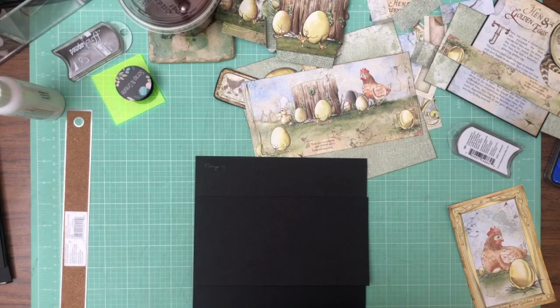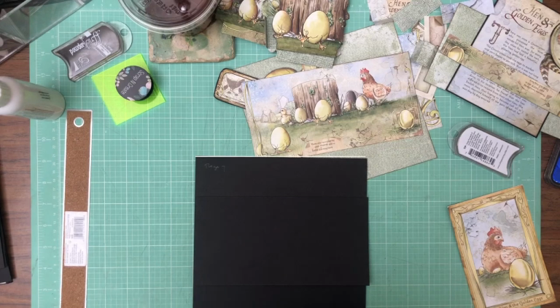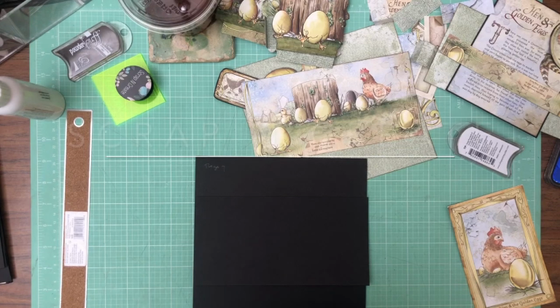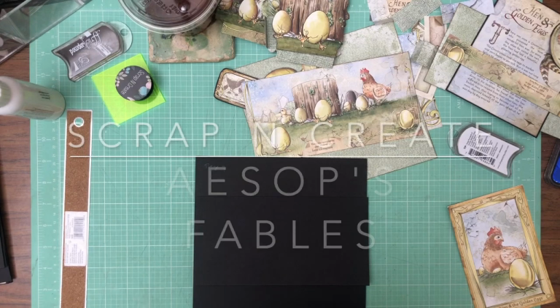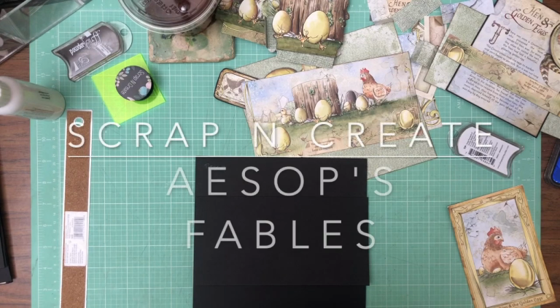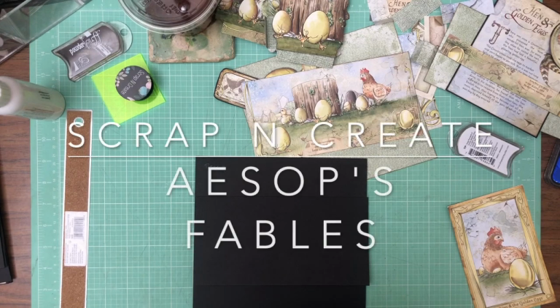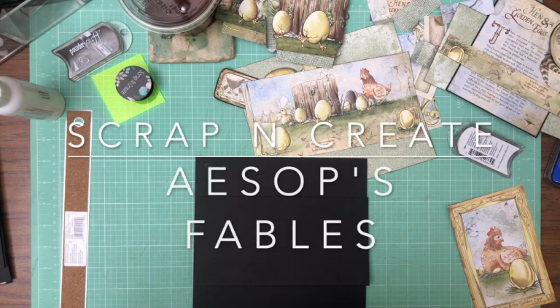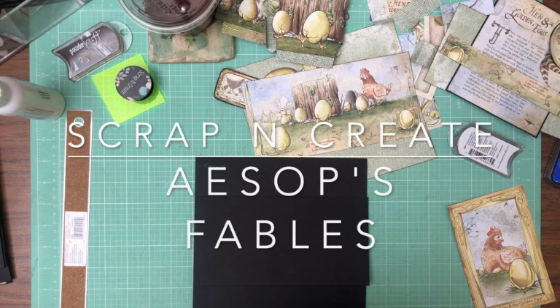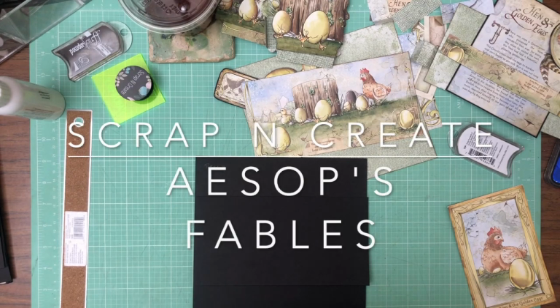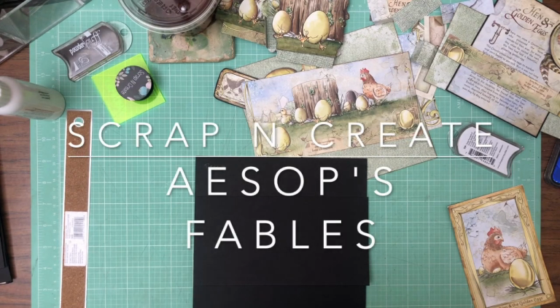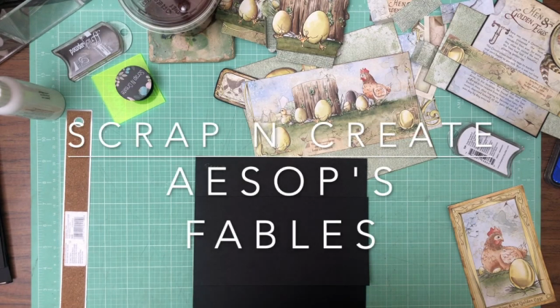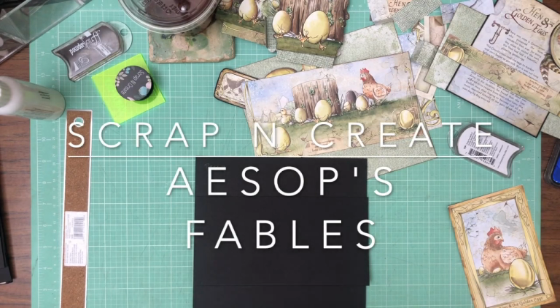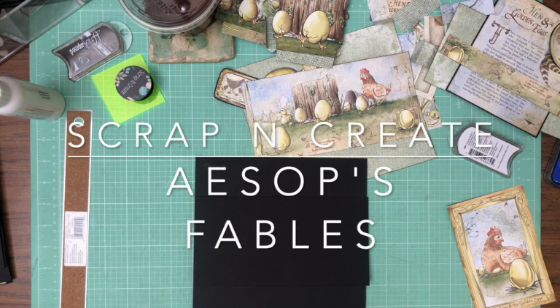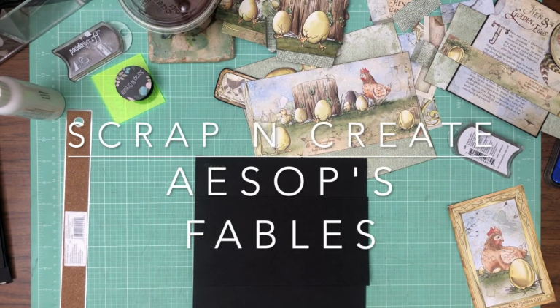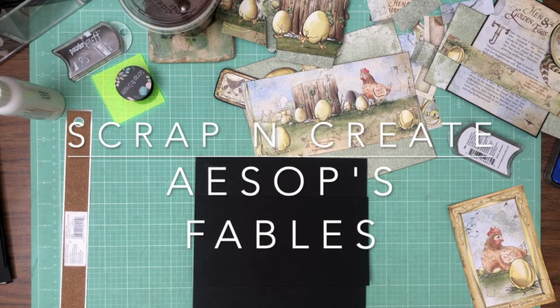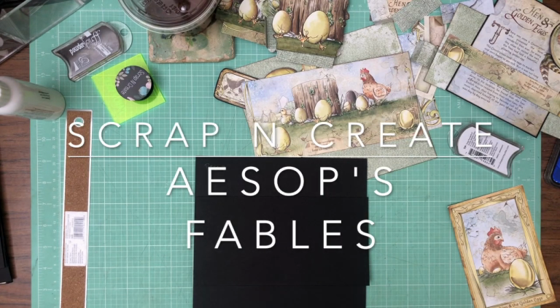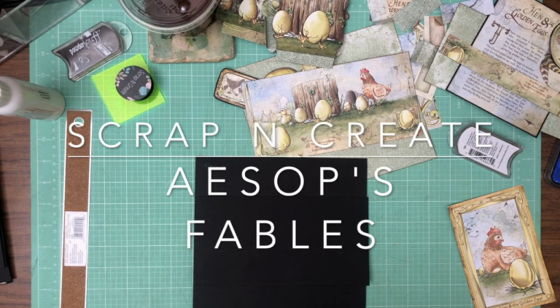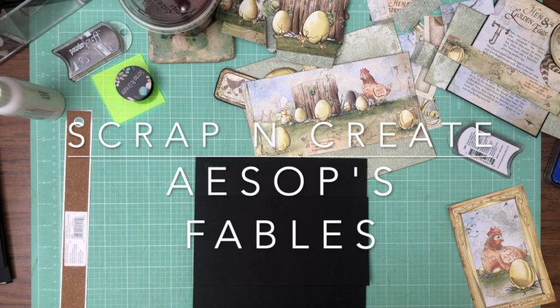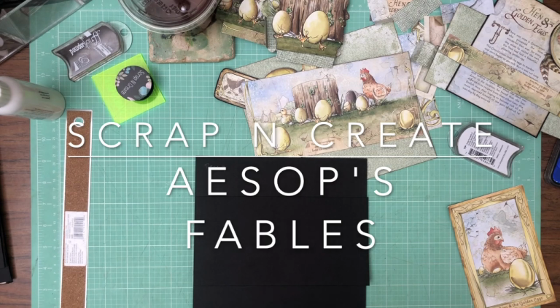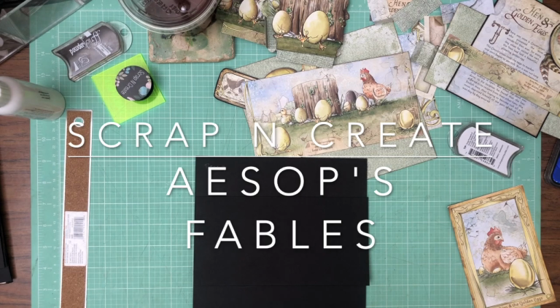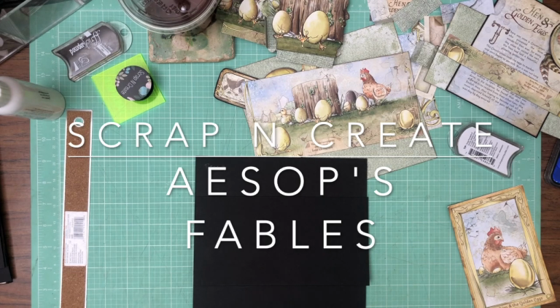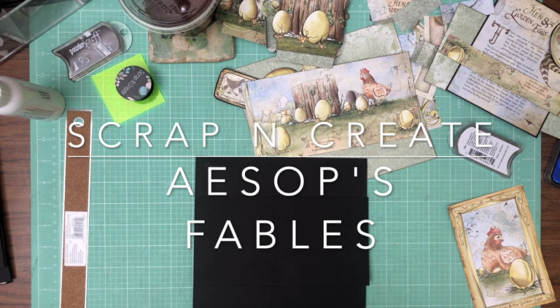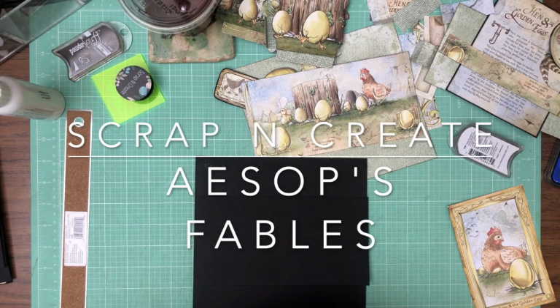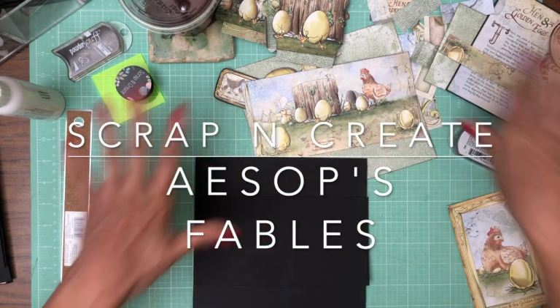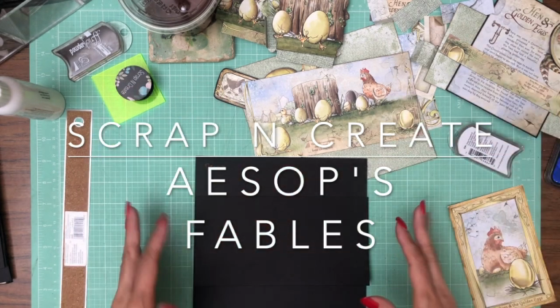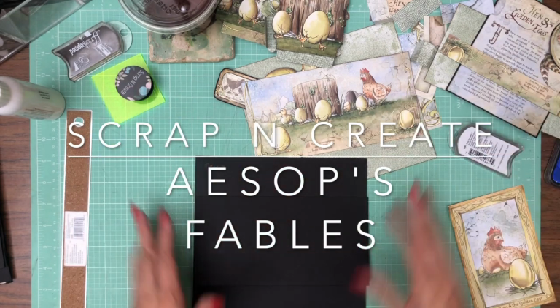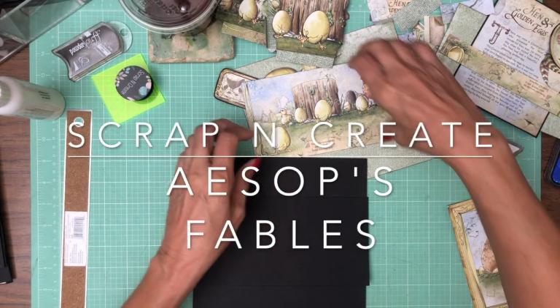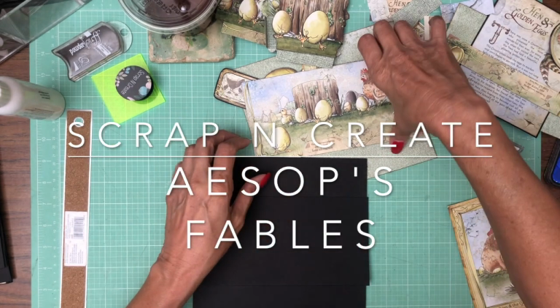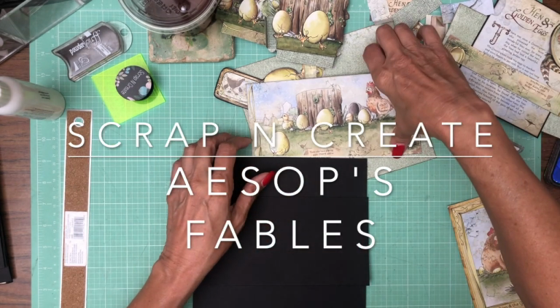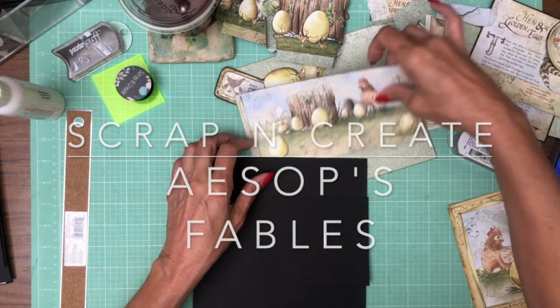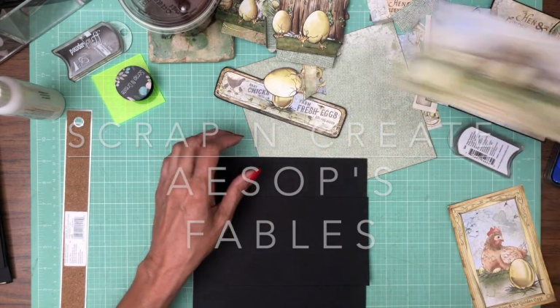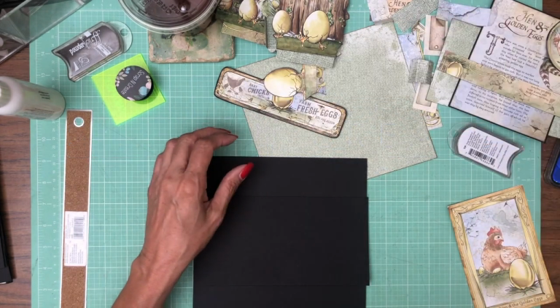Hey everyone, it's Daphne from Scrap and Create, and we are working on Aesop's Fables, page 7. And this is a mess, but it's all going to come together in a few minutes.